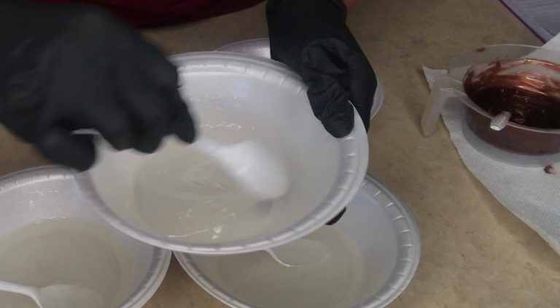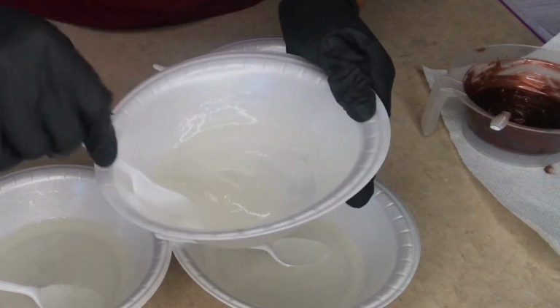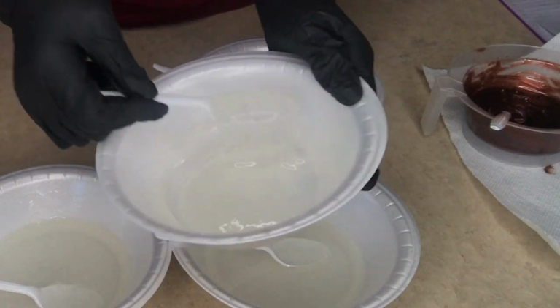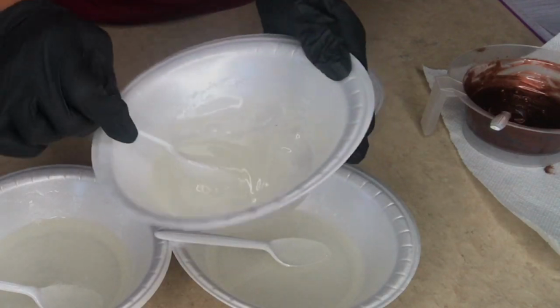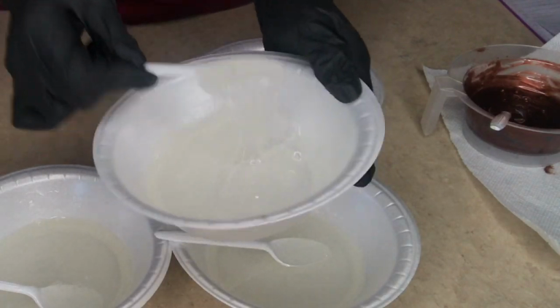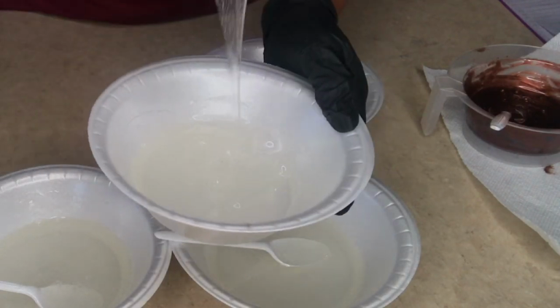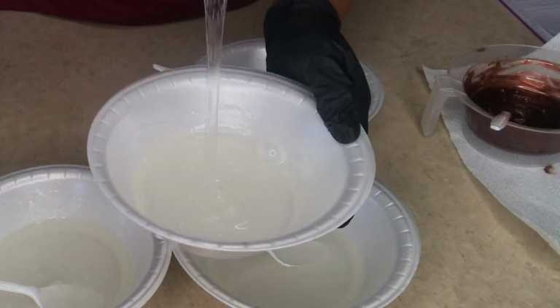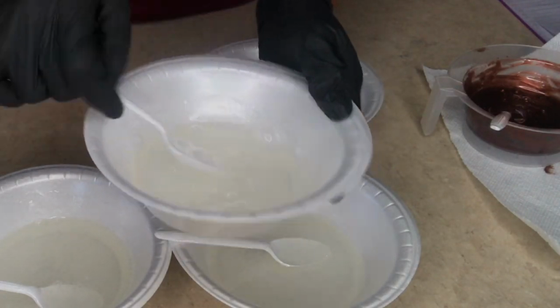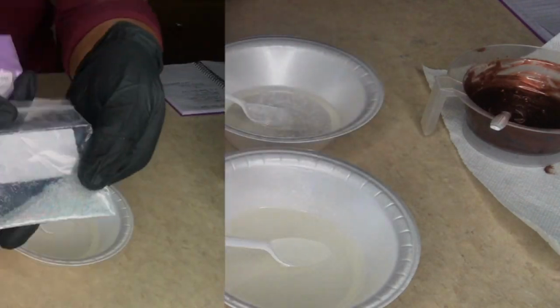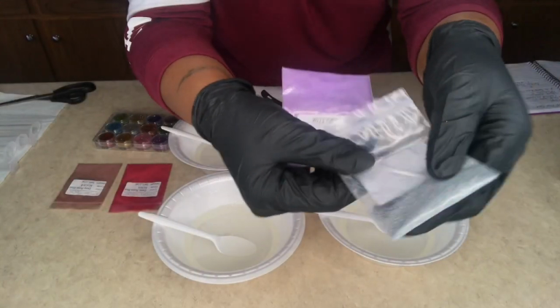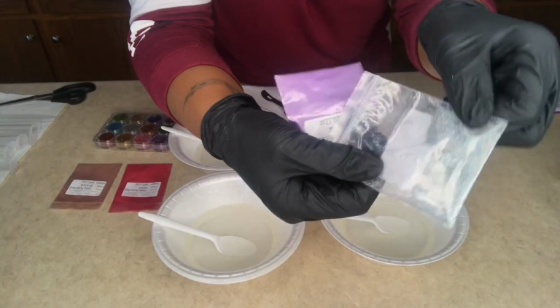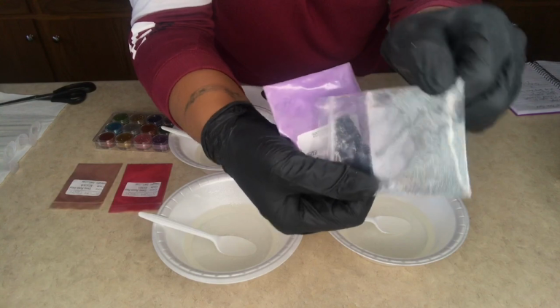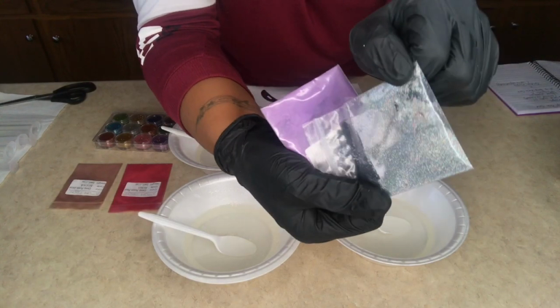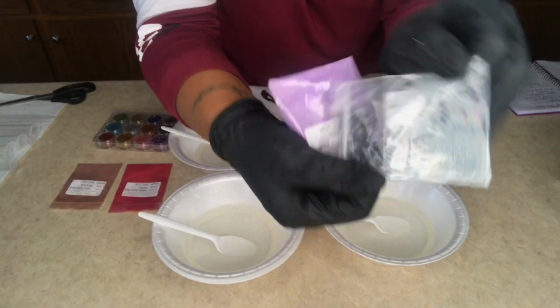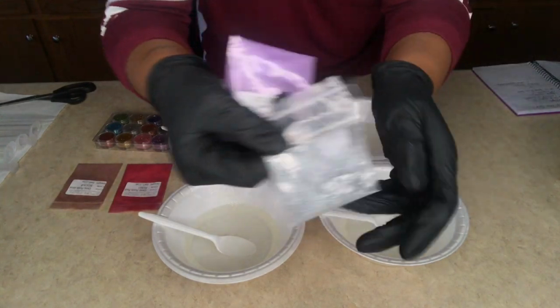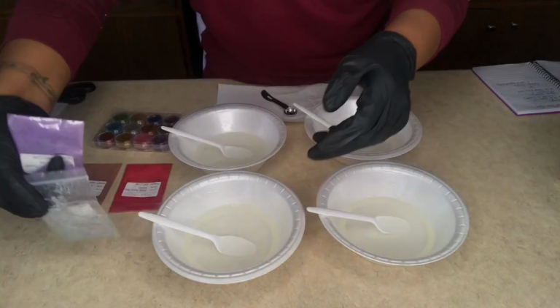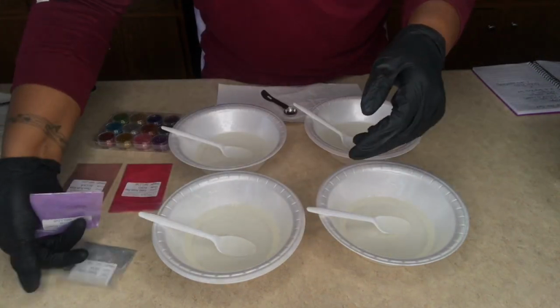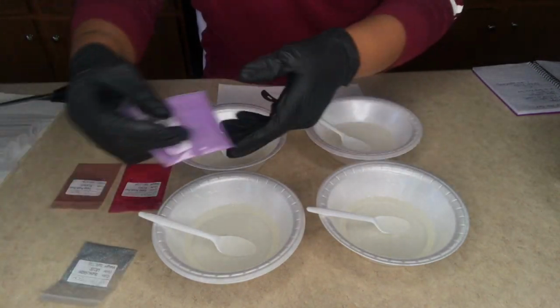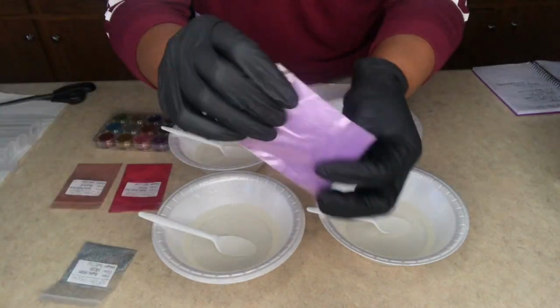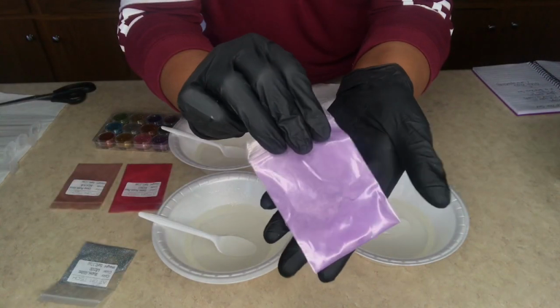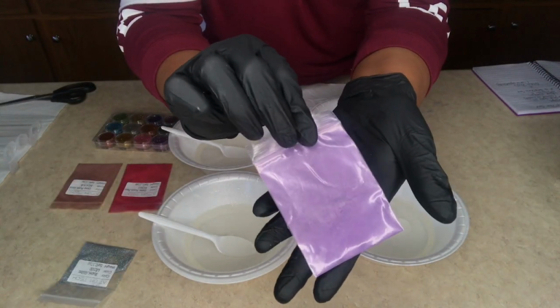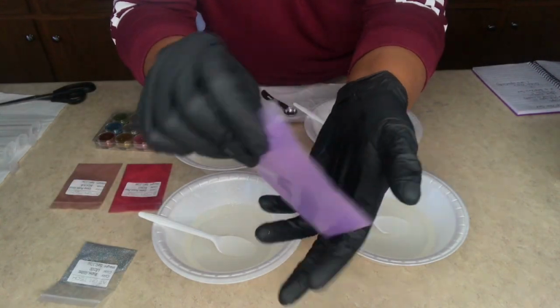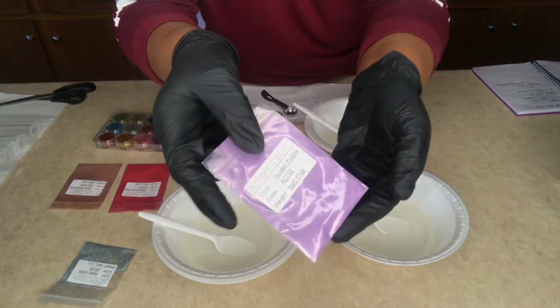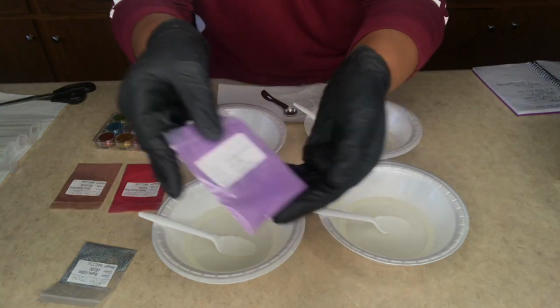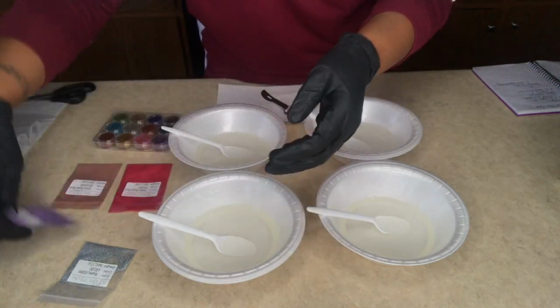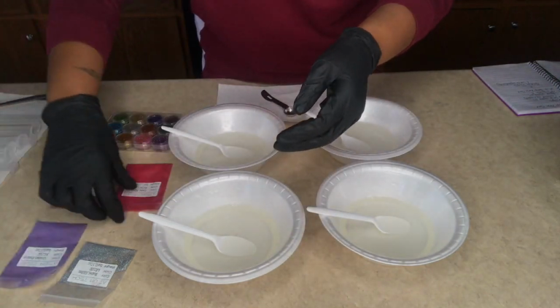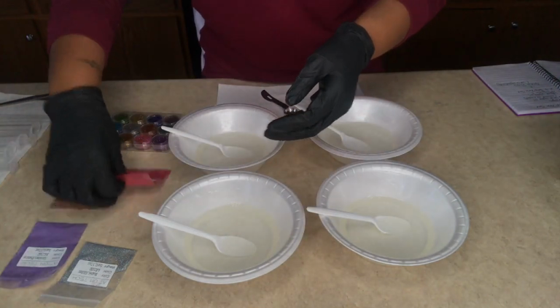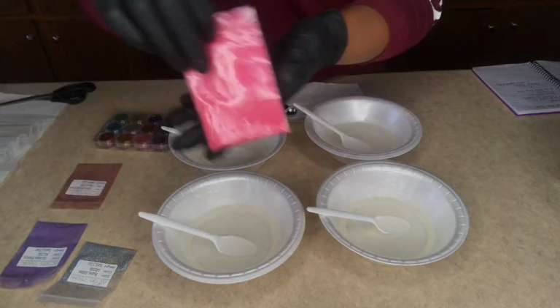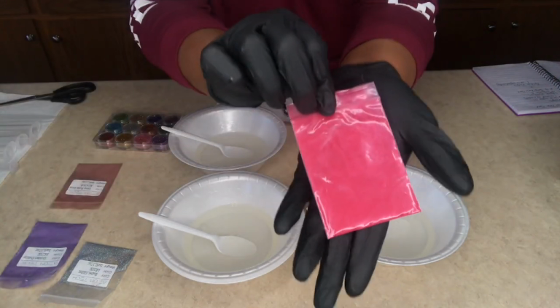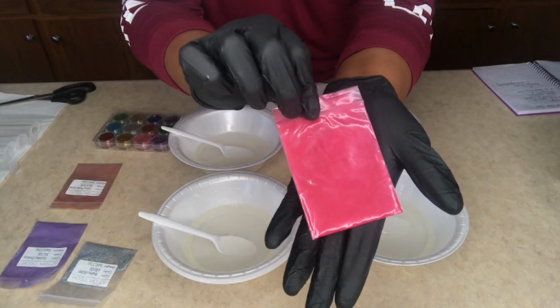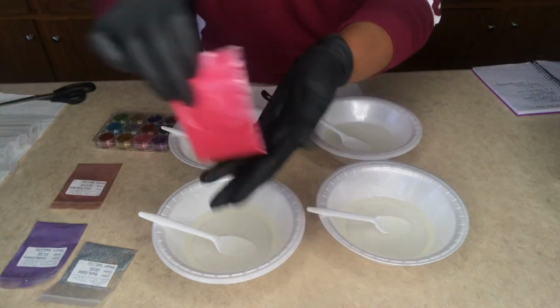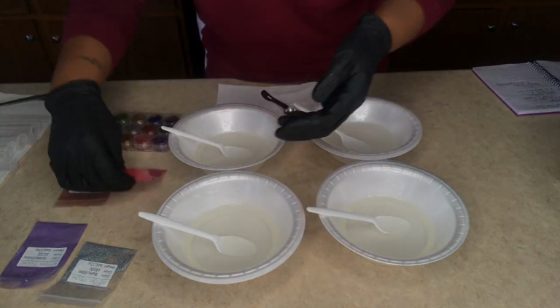Now that I have the correct consistency, I'm going to go ahead and add my pigments. I have four different pigments — I got them off of Amazon.com. I'm going to go ahead and put the link in the description below so you'll be able to find it as well.